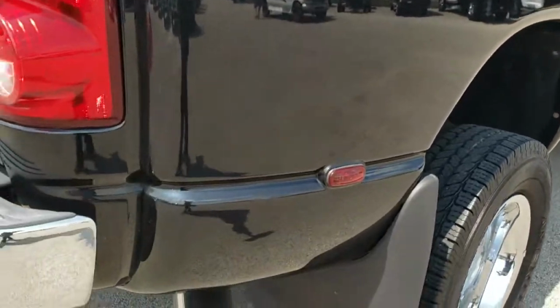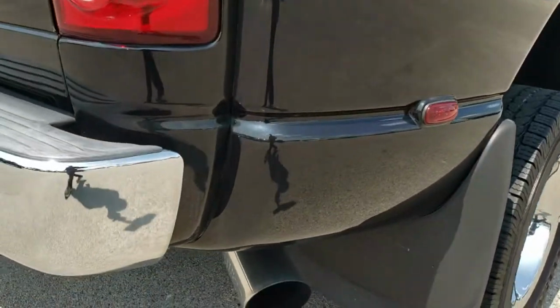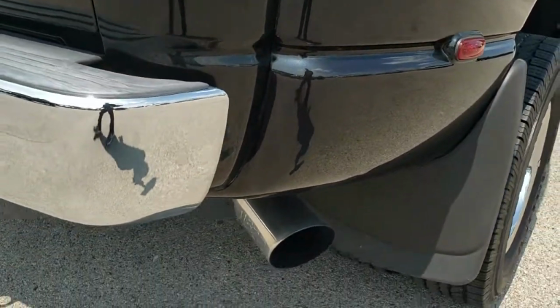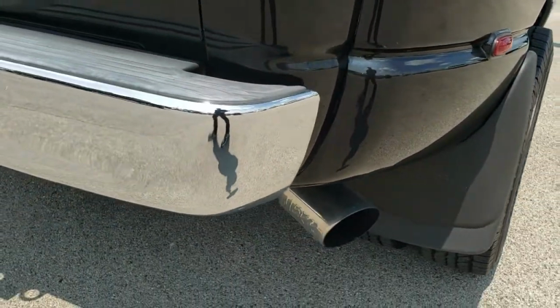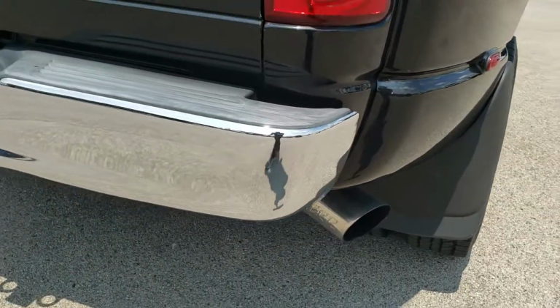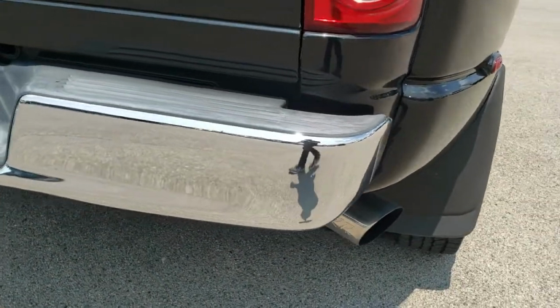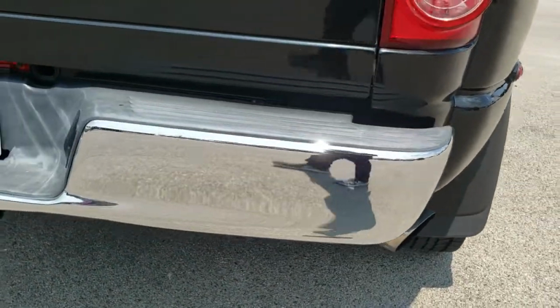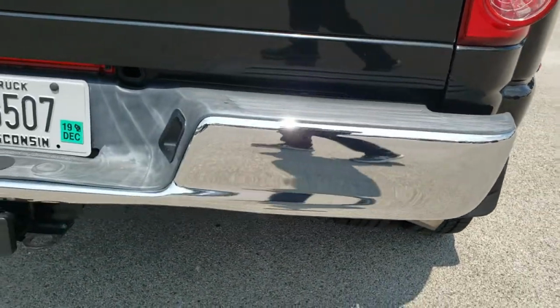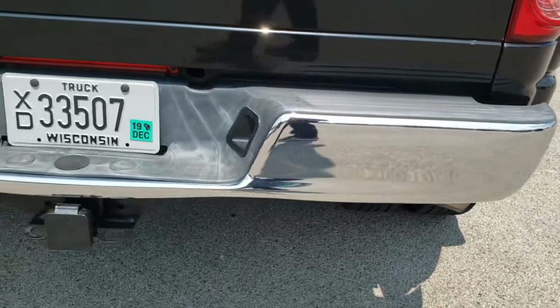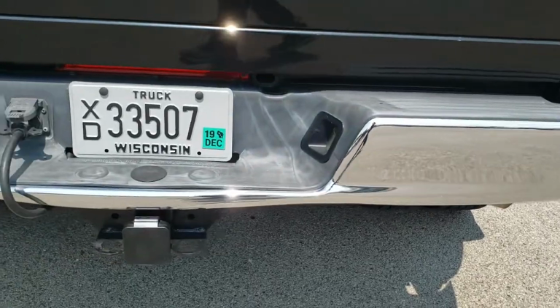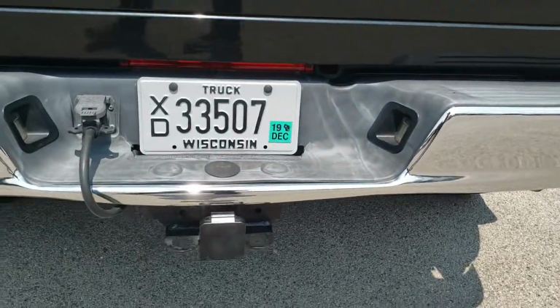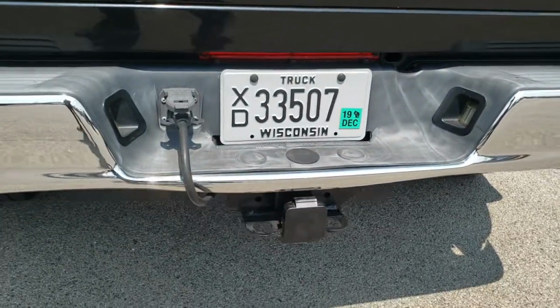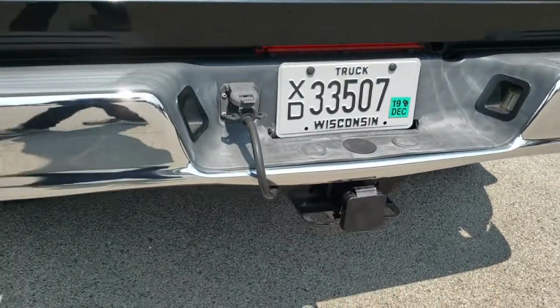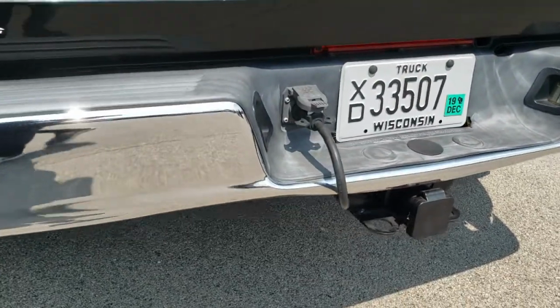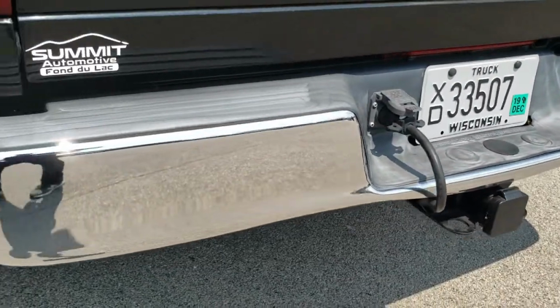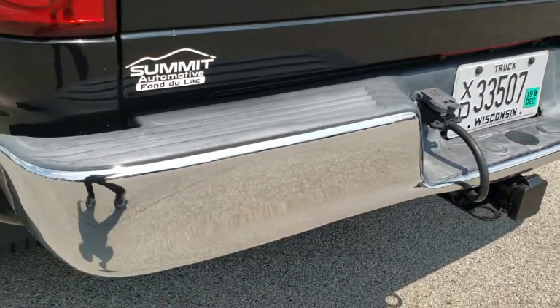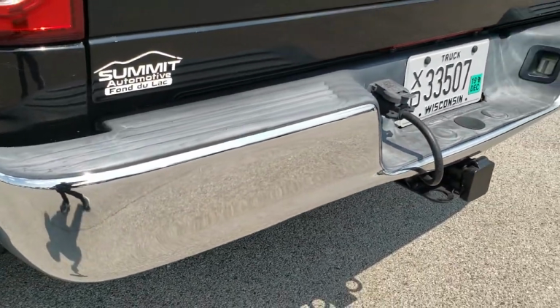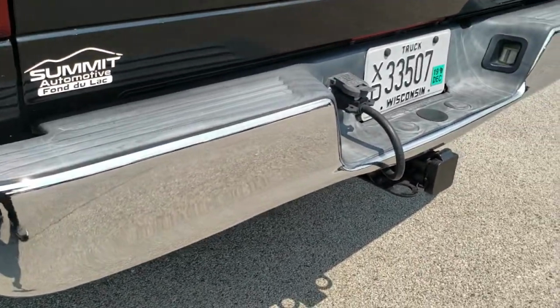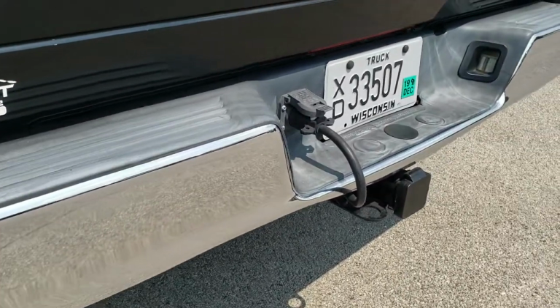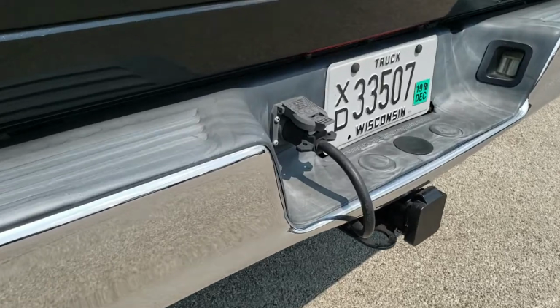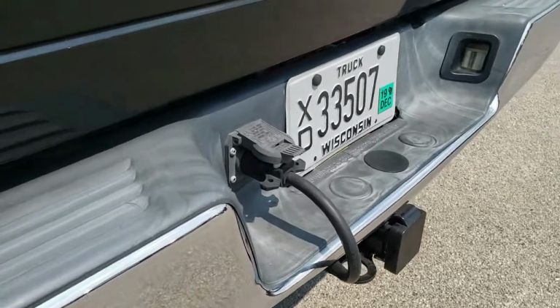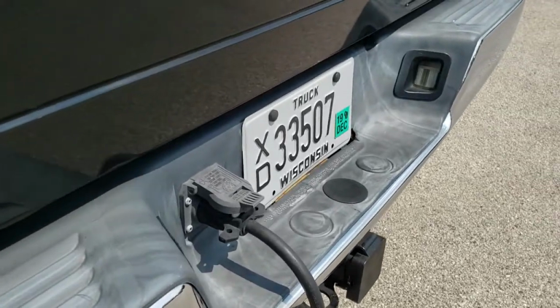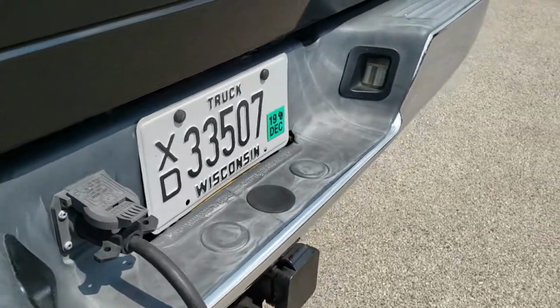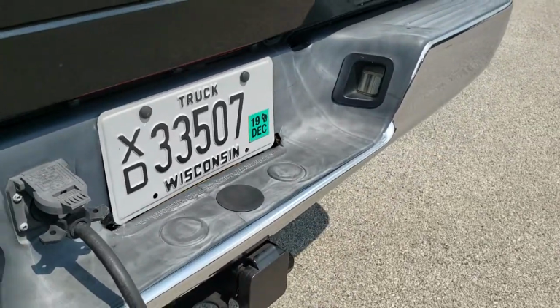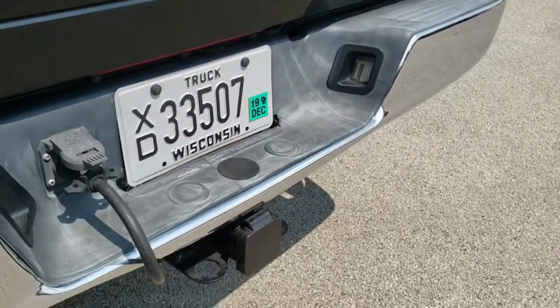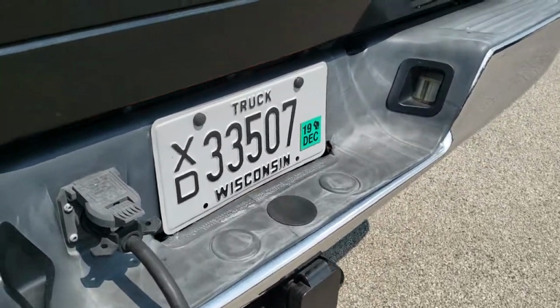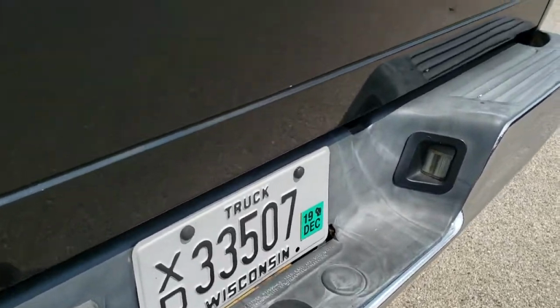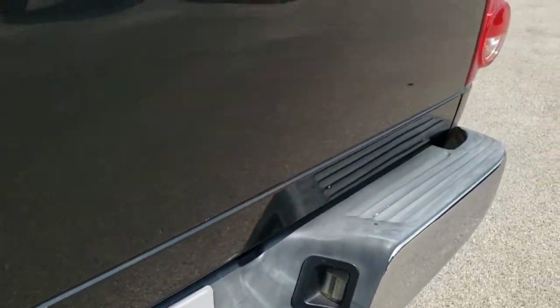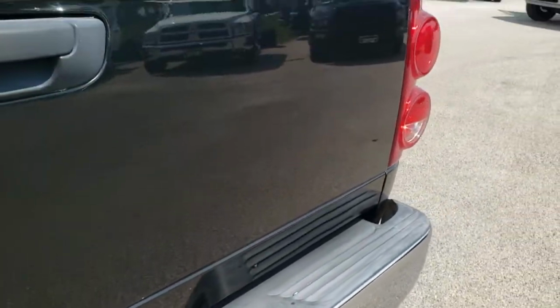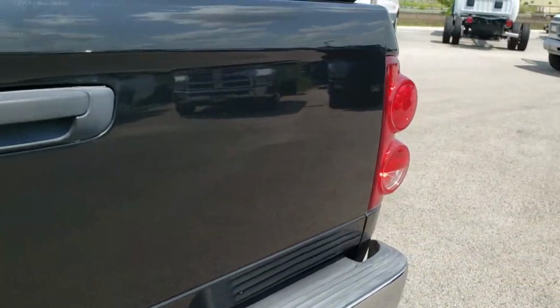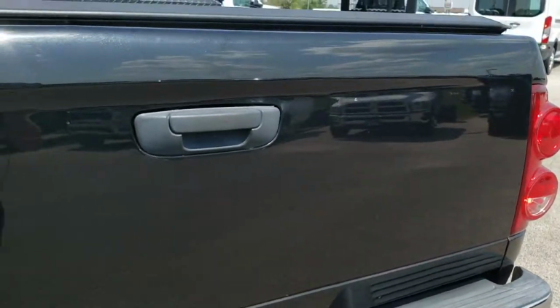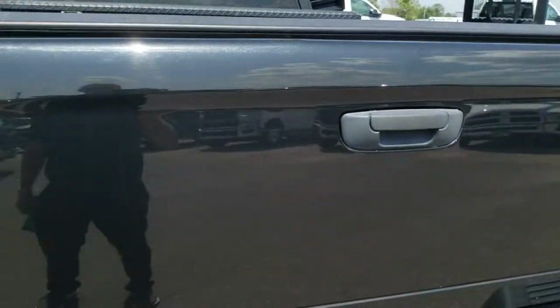Got the chrome-tipped exhaust. As we come around to the back of the vehicle, full towing package which includes a 7-pin wiring and a receiver hitch. Tailgate is in really nice shape as well.